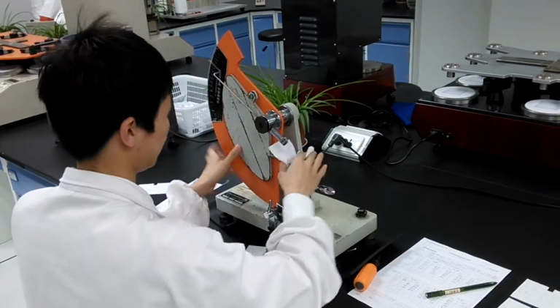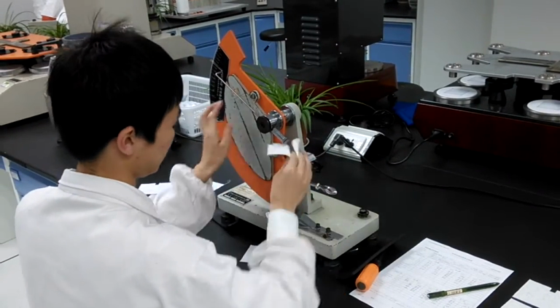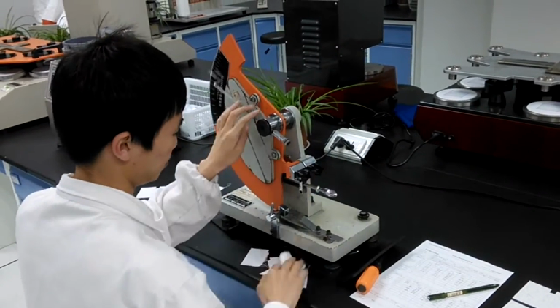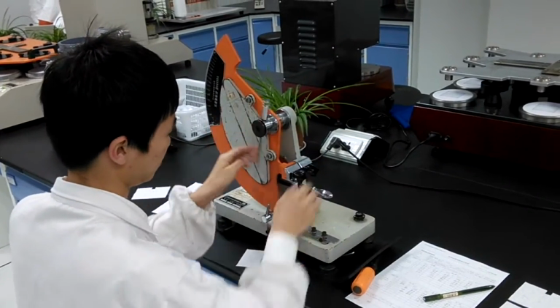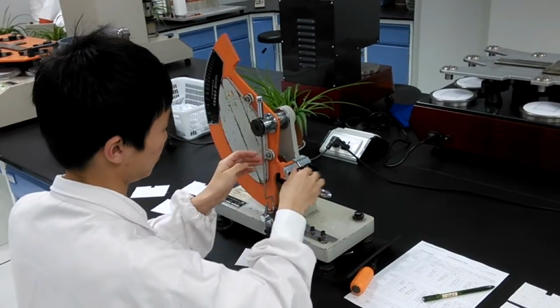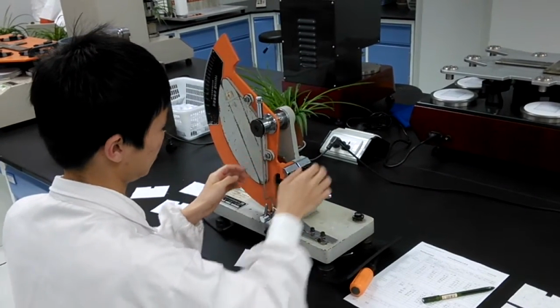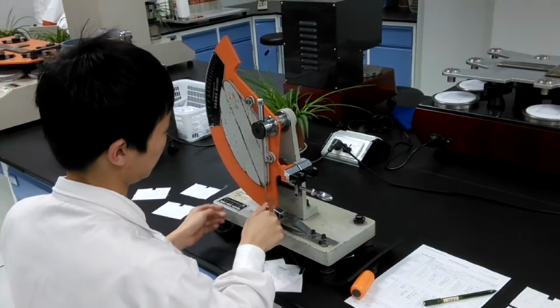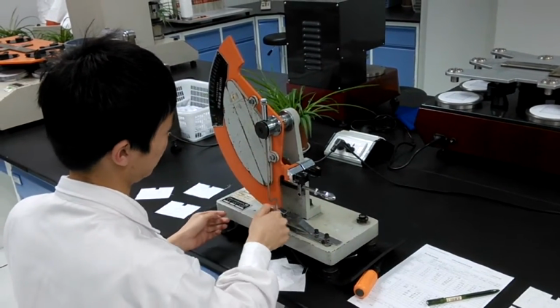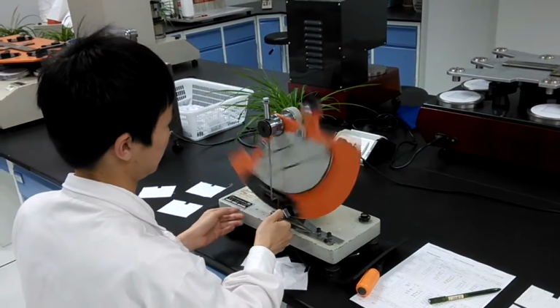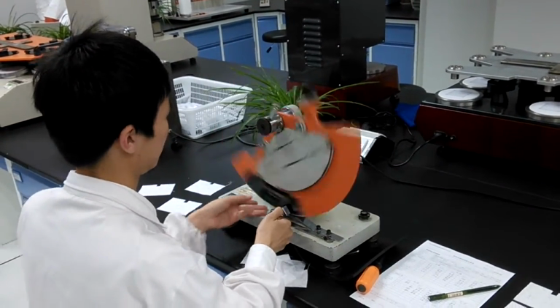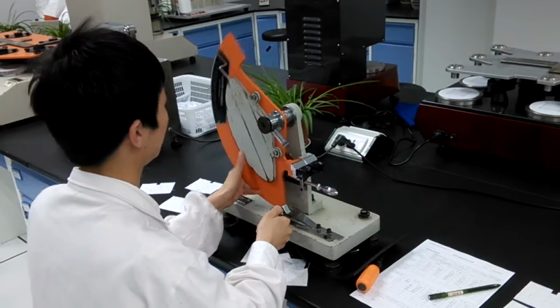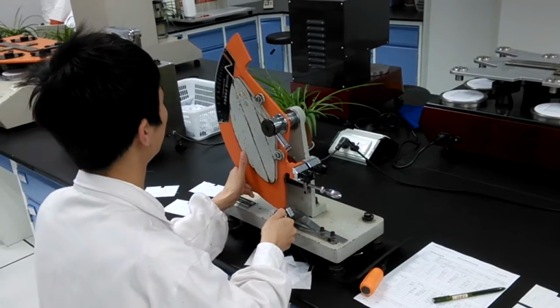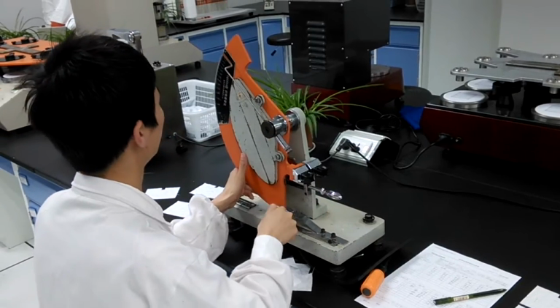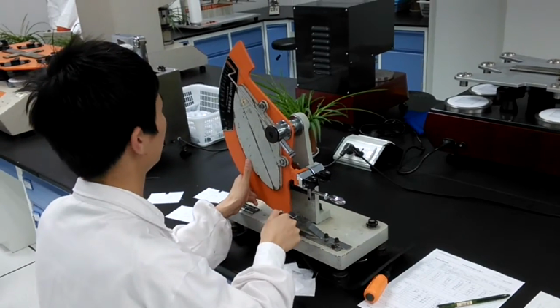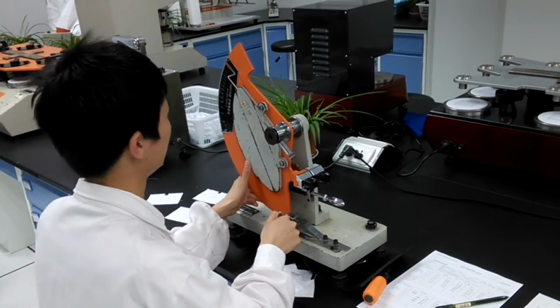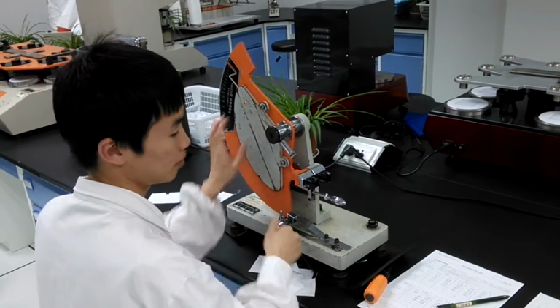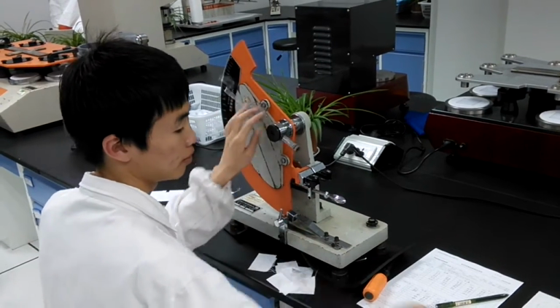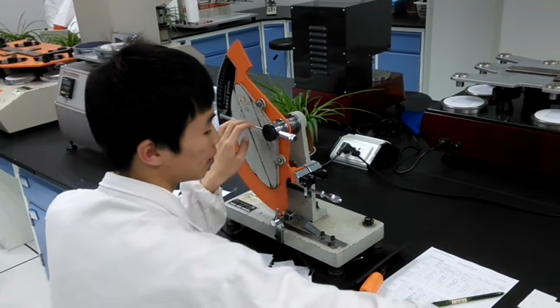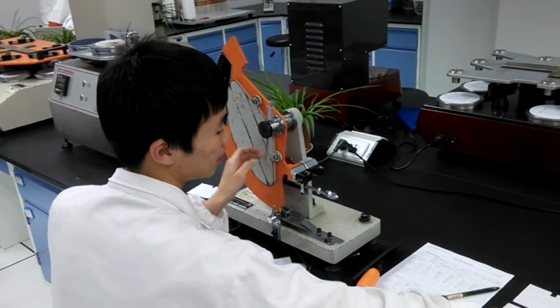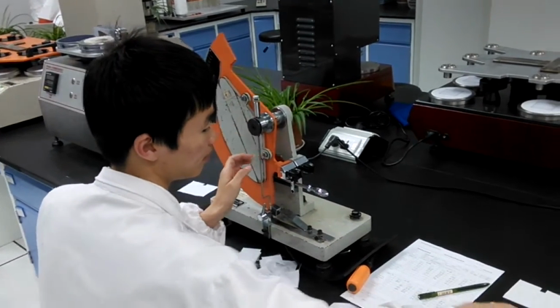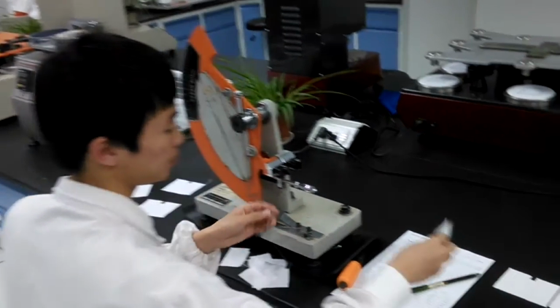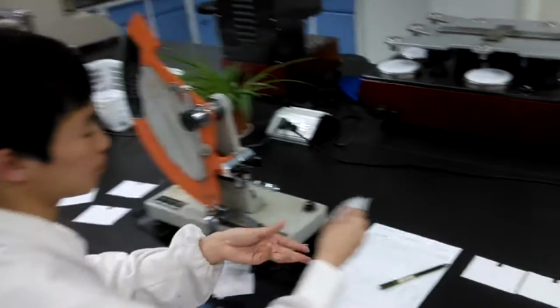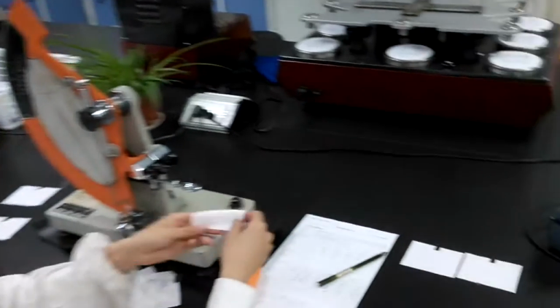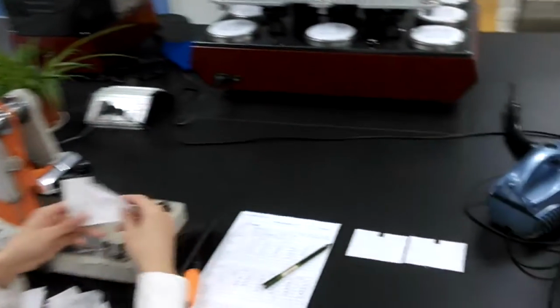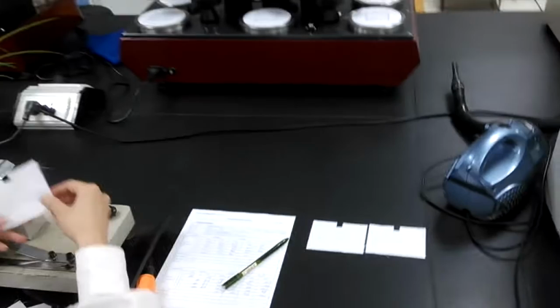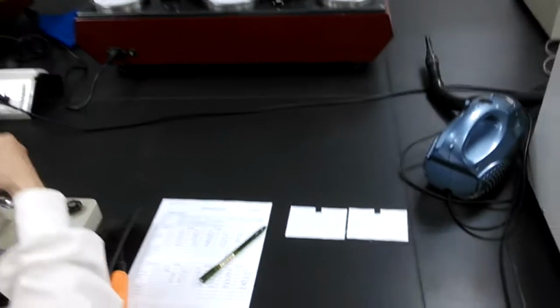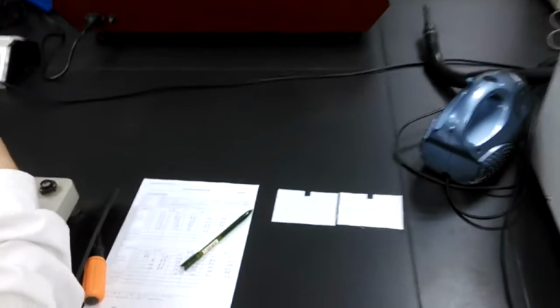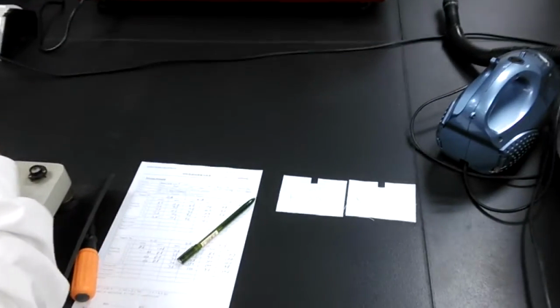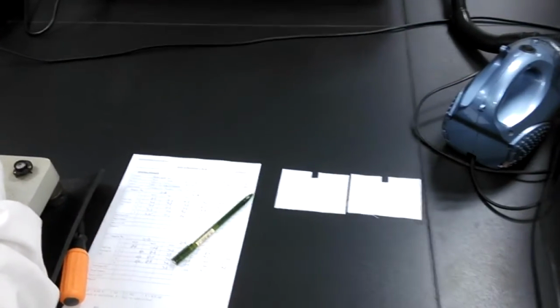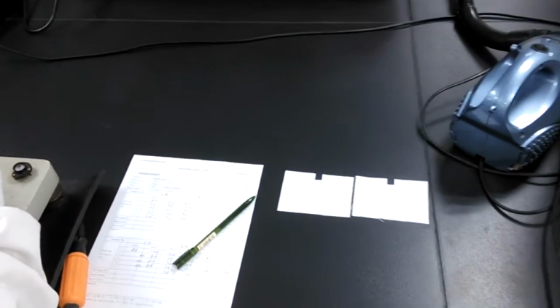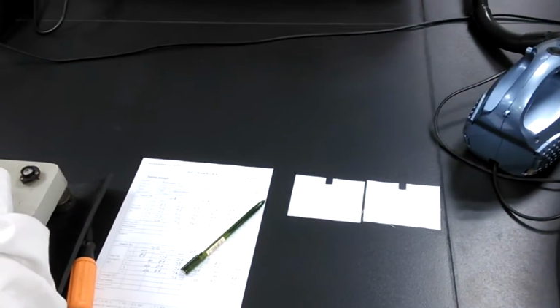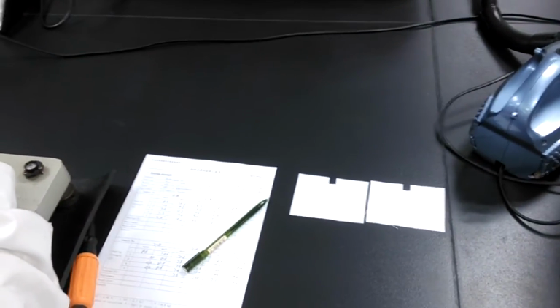This is the ASTM 1424 tearing test. First, we will cut the sample into pieces according to the standard.